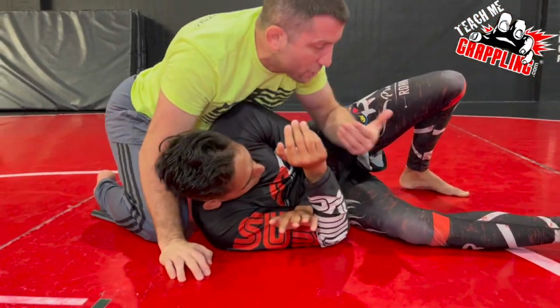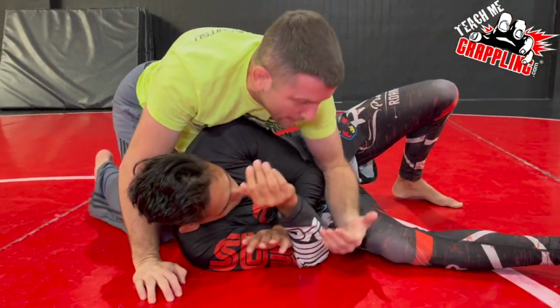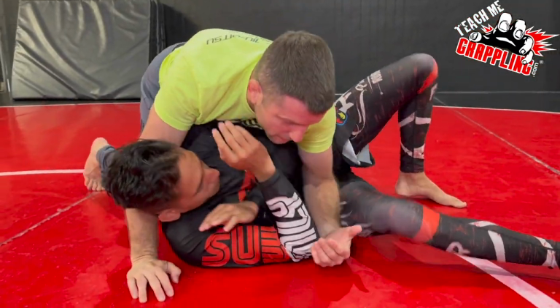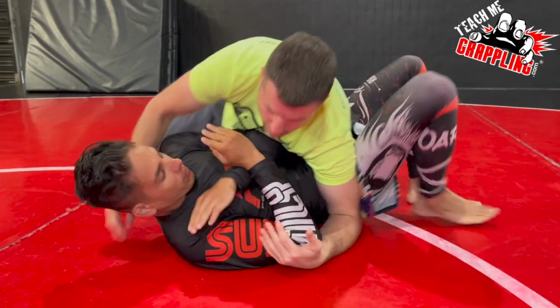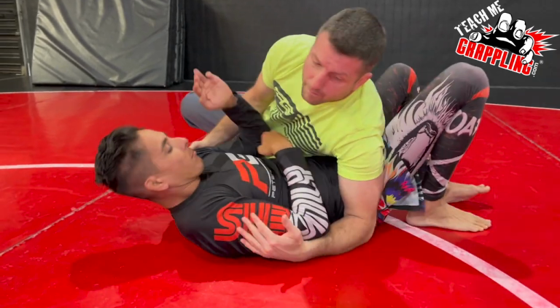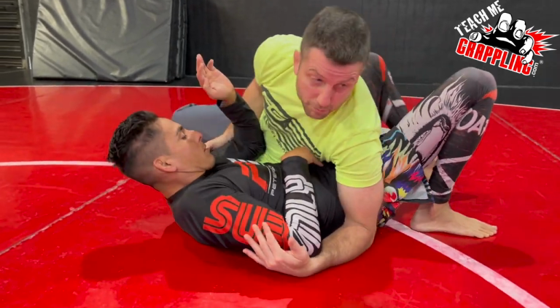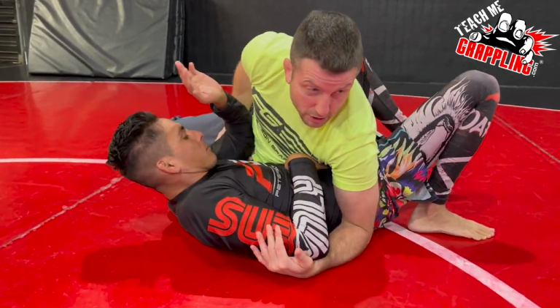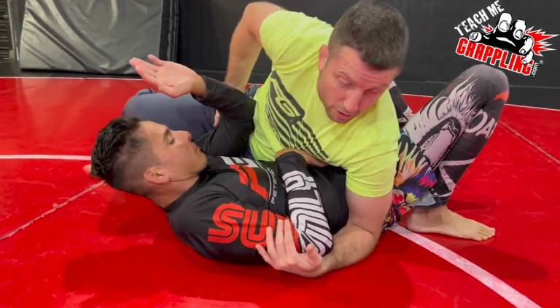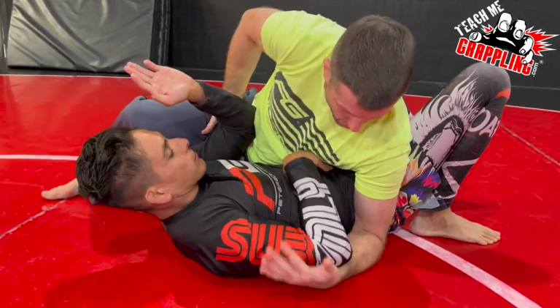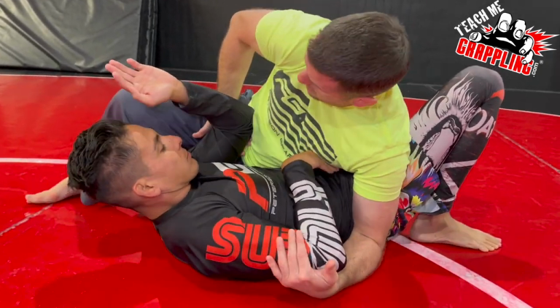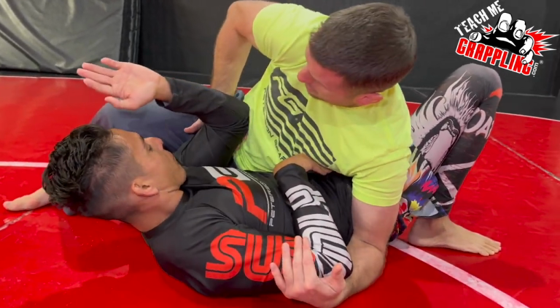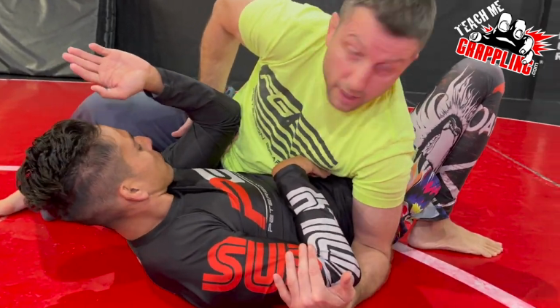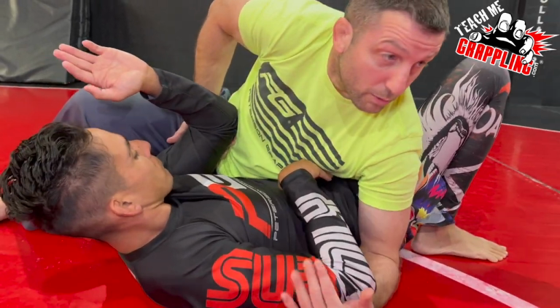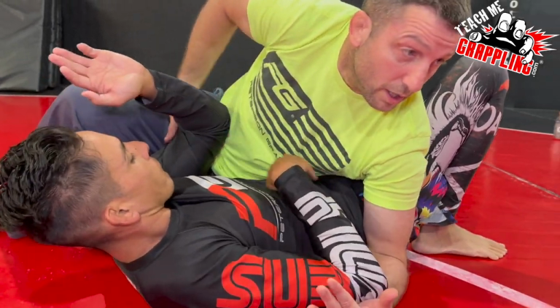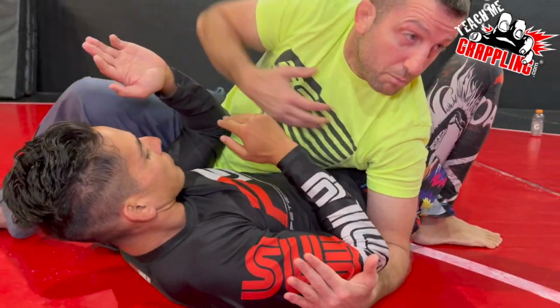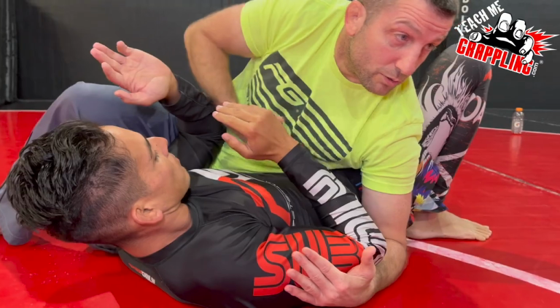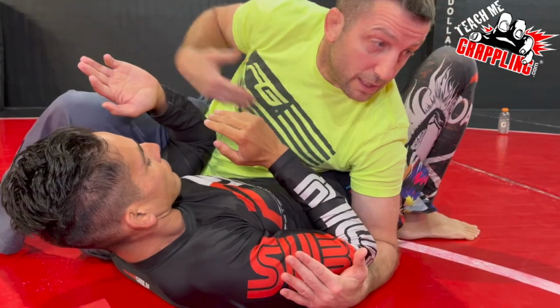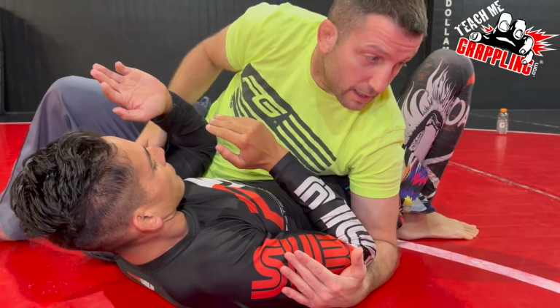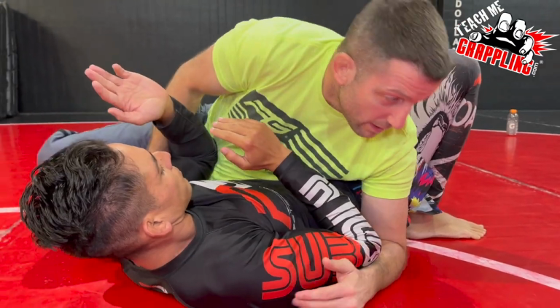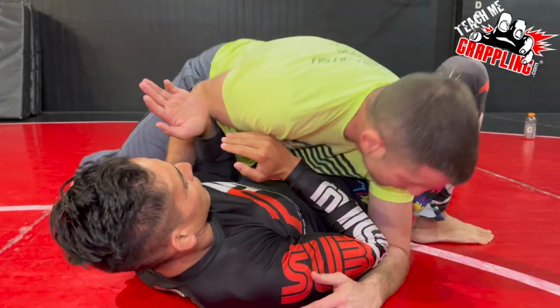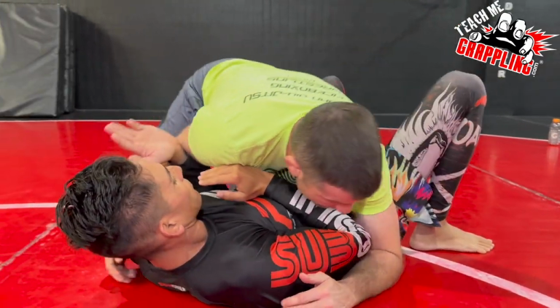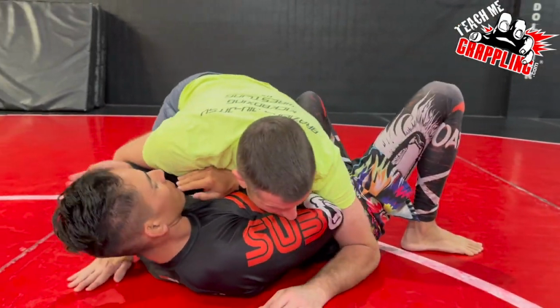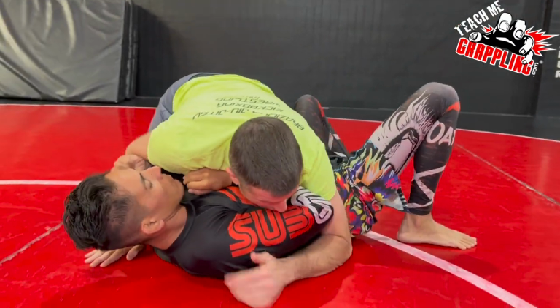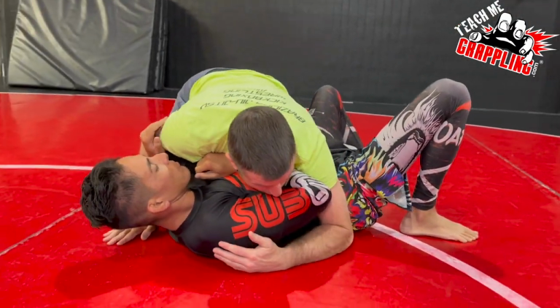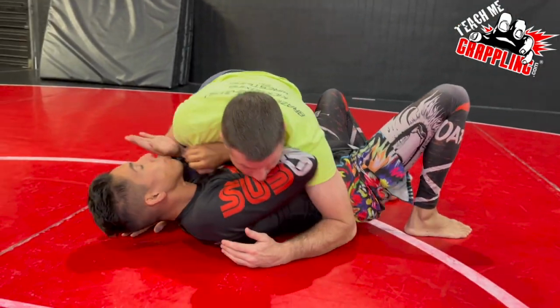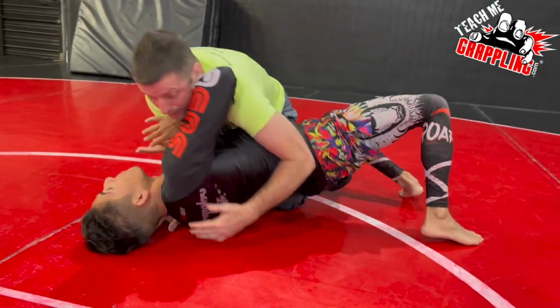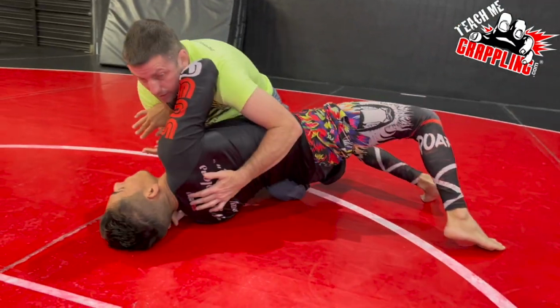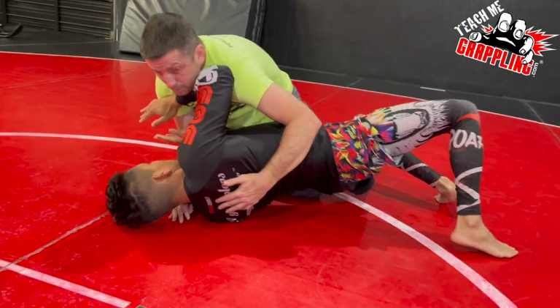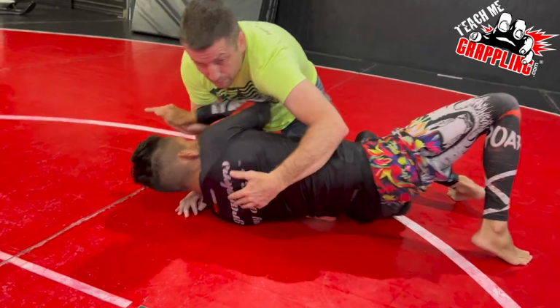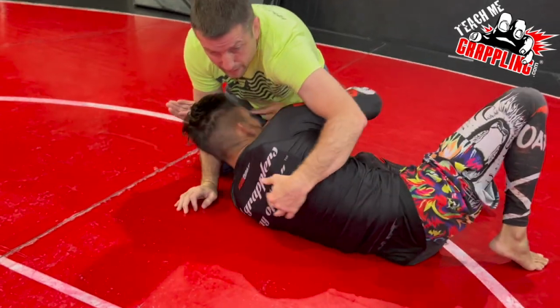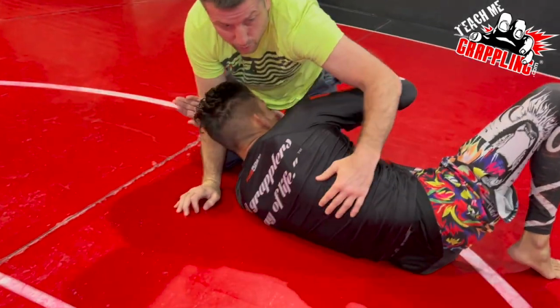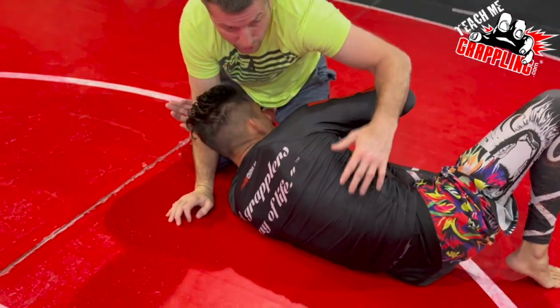From here we can get into gift wrap, or maybe take the back with a seat belt, or maybe he turns back into us and we catch the underhook and the elbow right here — body is real tight and connected. He'll bridge over the shoulder, hit the escape, and then recover the guard.